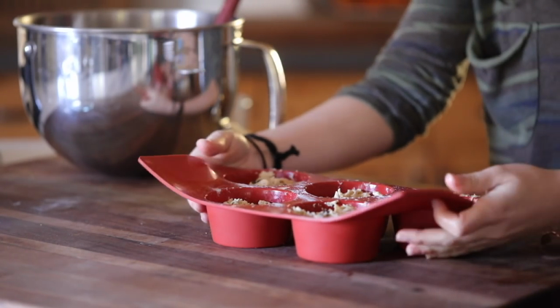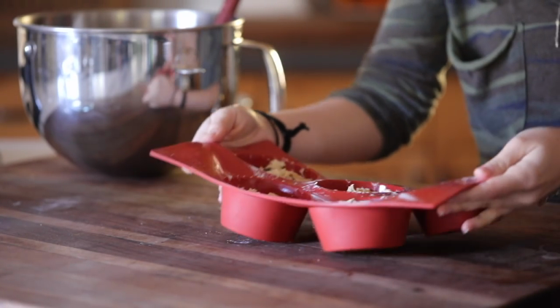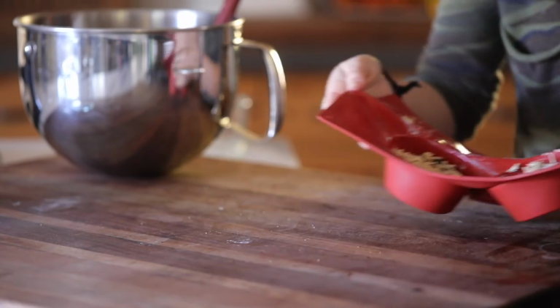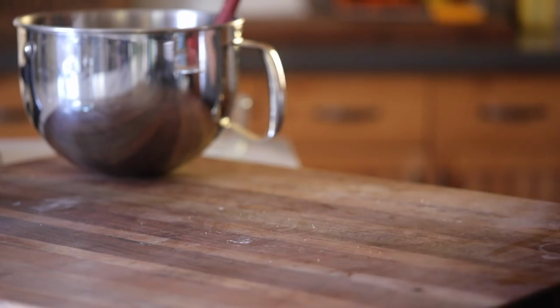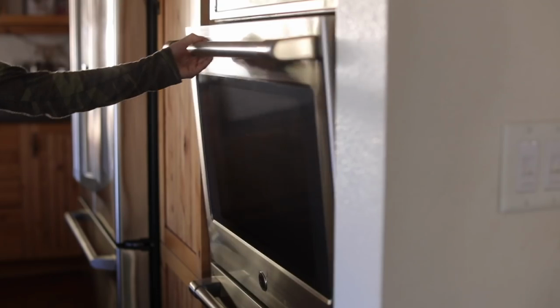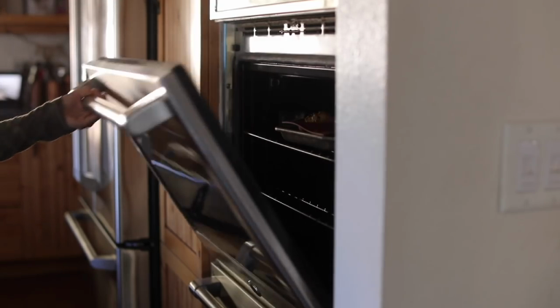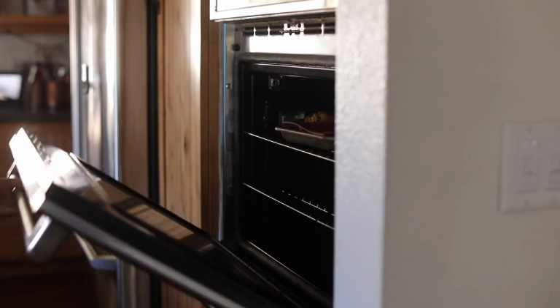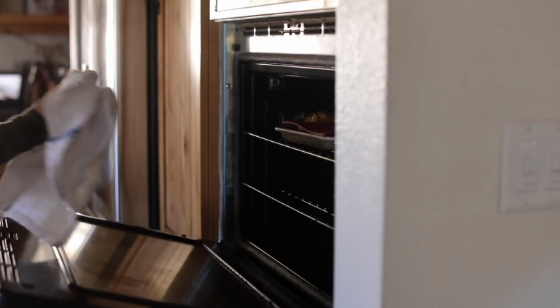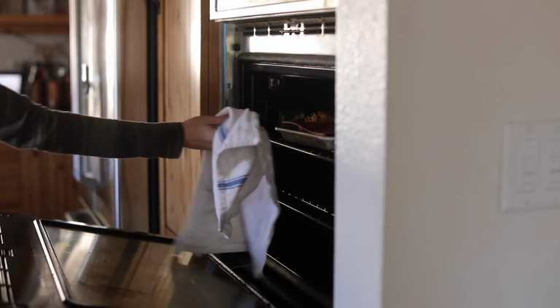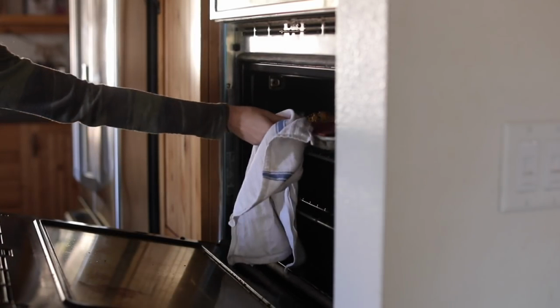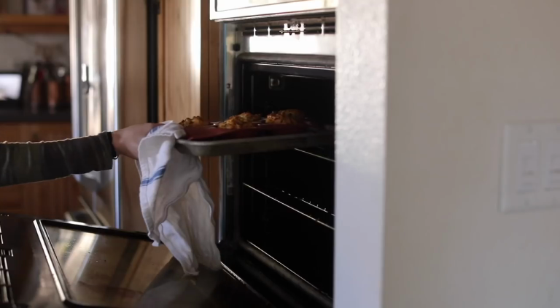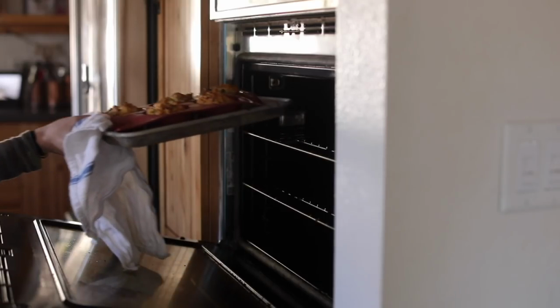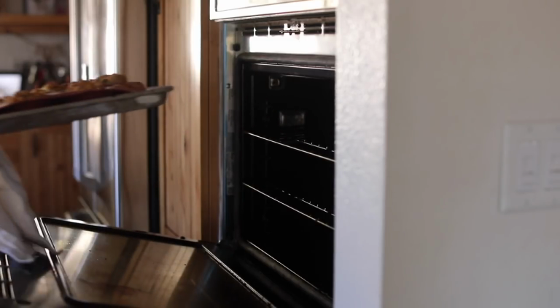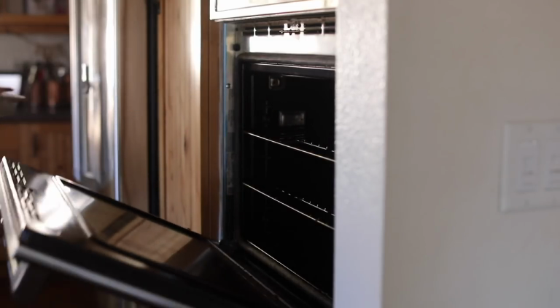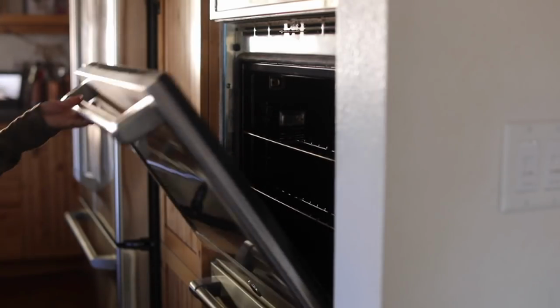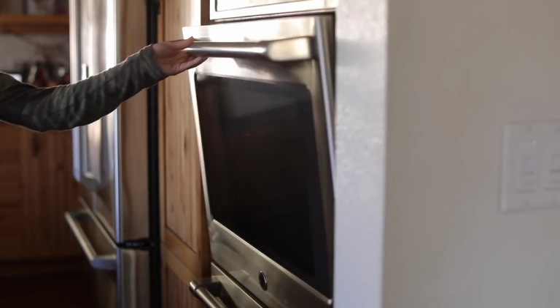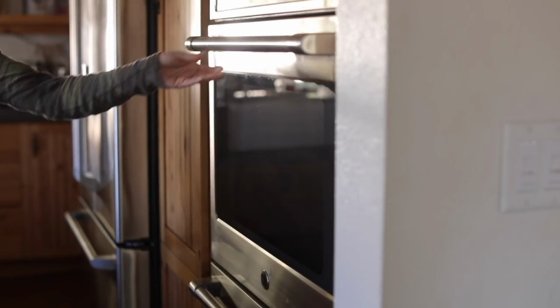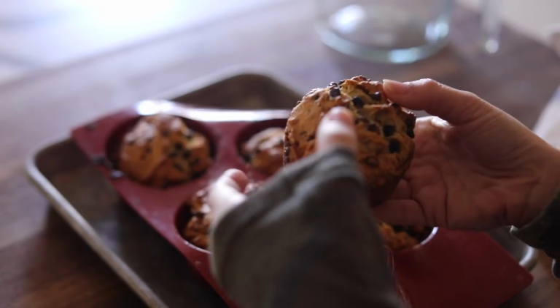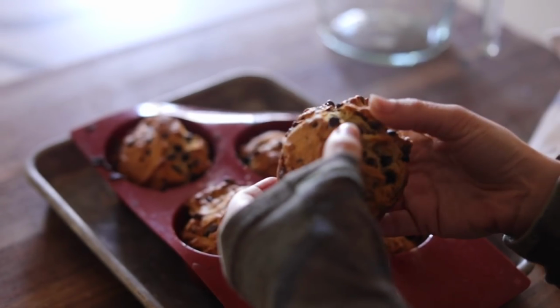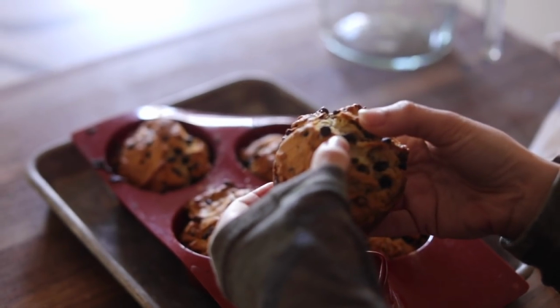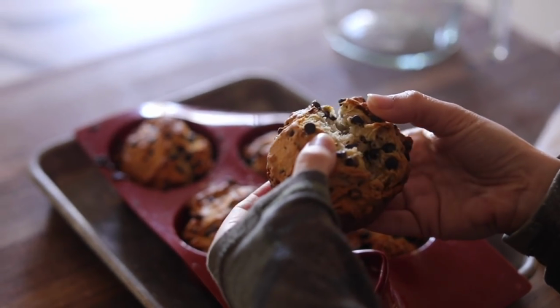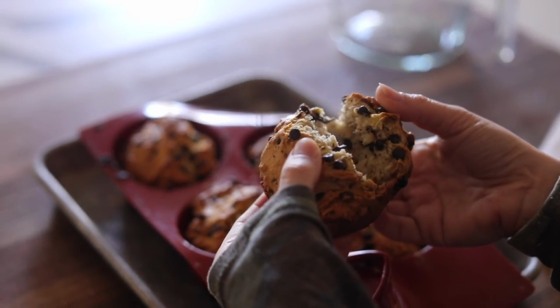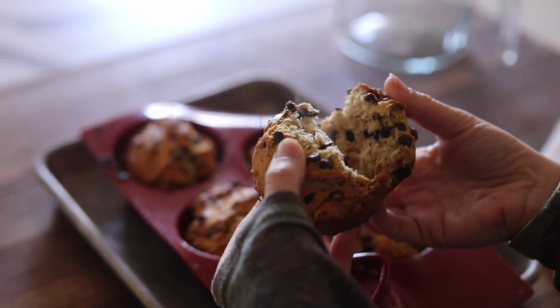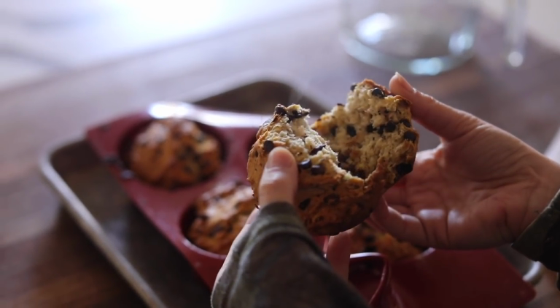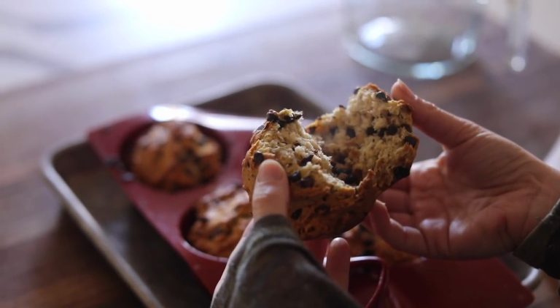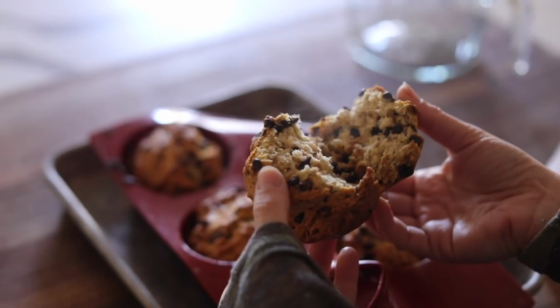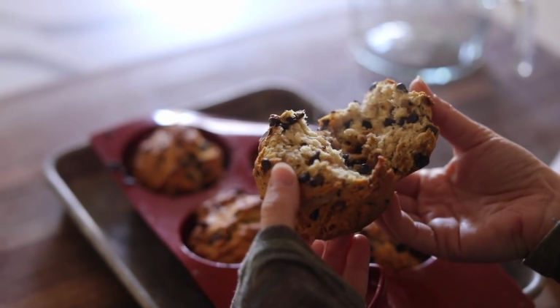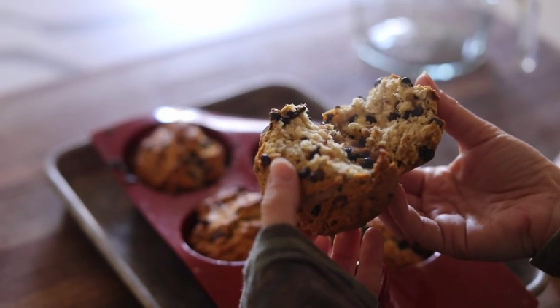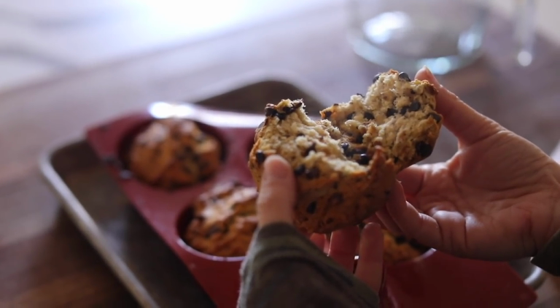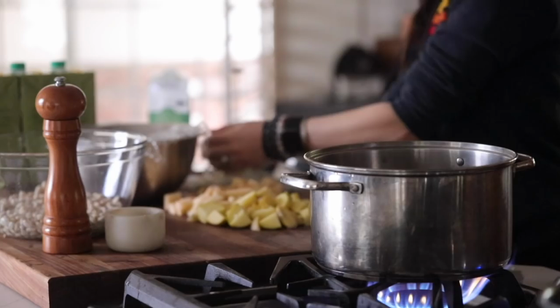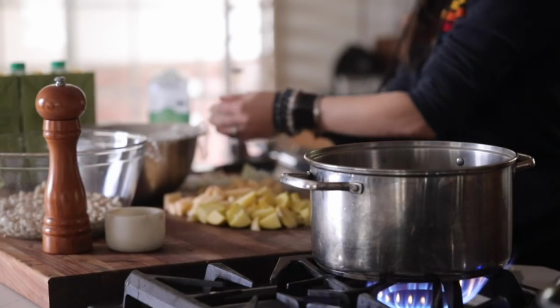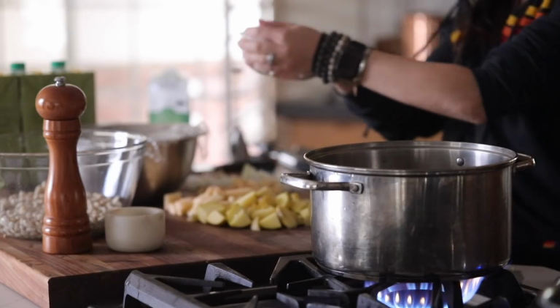Hey guys, welcome back to my channel. Today I'm going to be sharing some cozy day recipes — a really good banana bread recipe and some green chili stew. I'm just going to jump right in and I hope you guys enjoy.